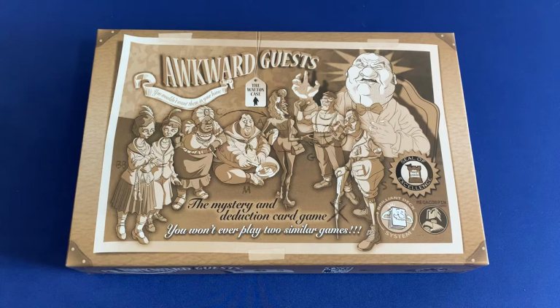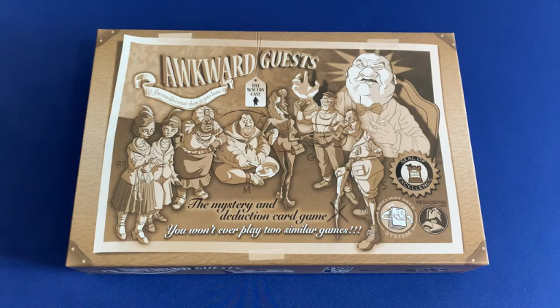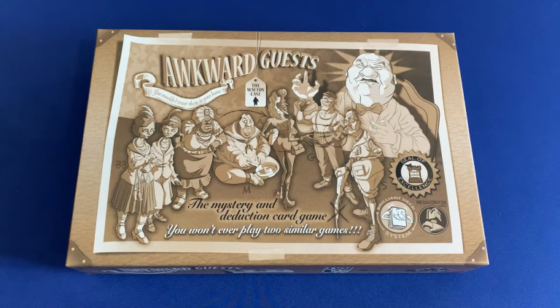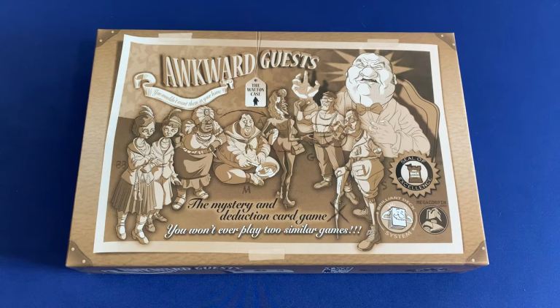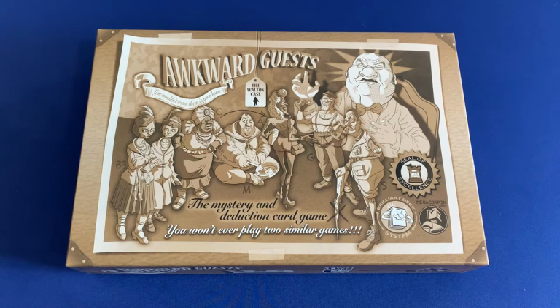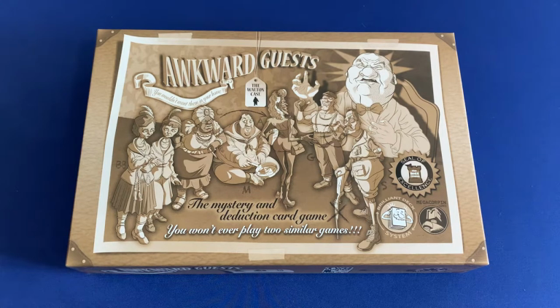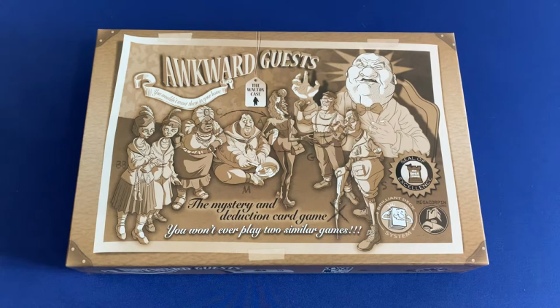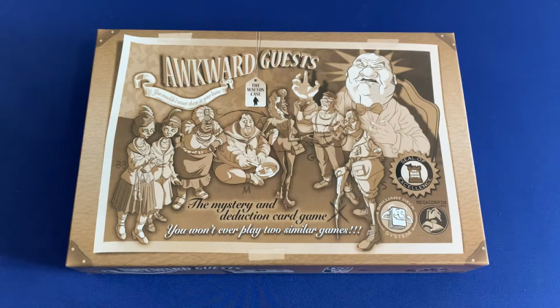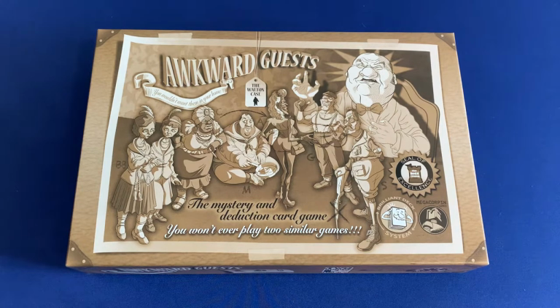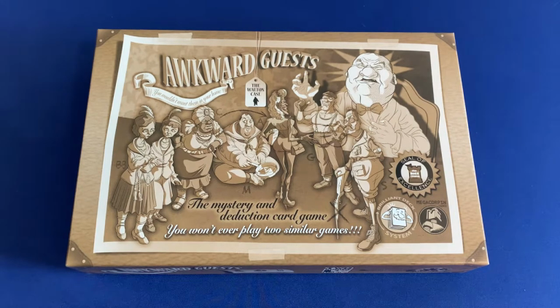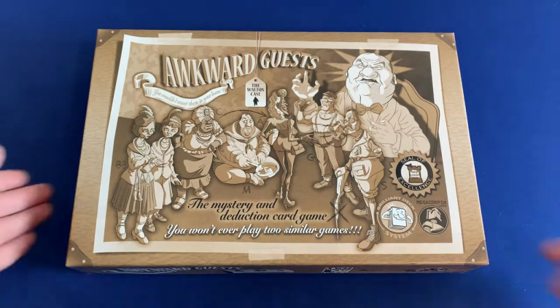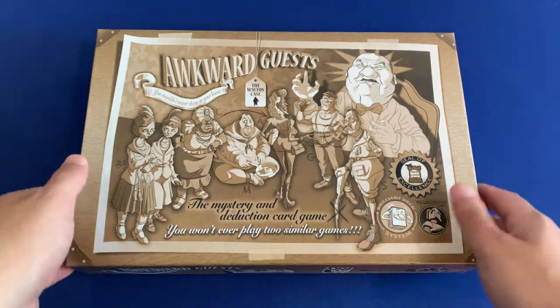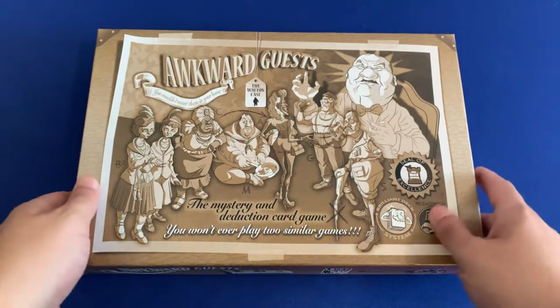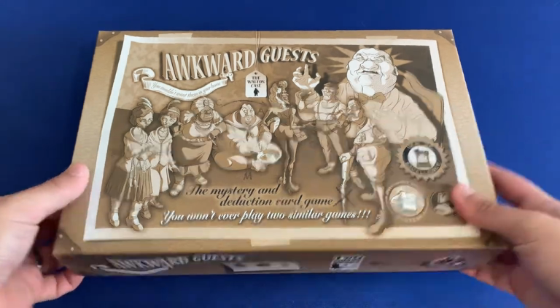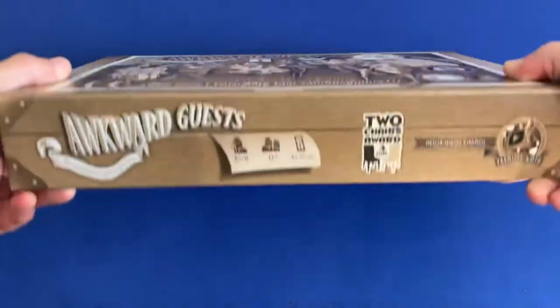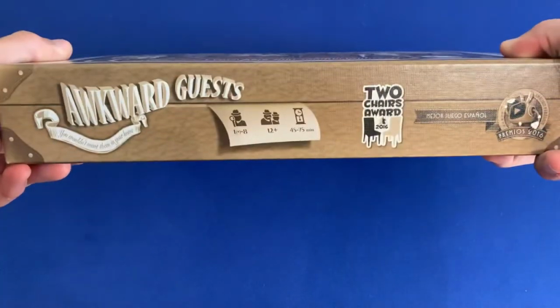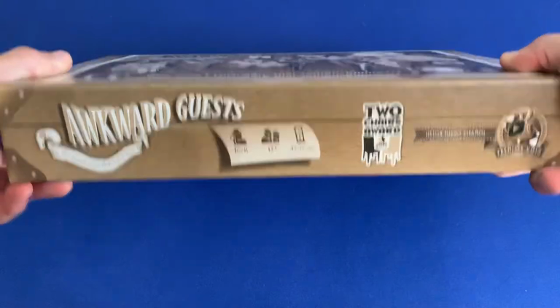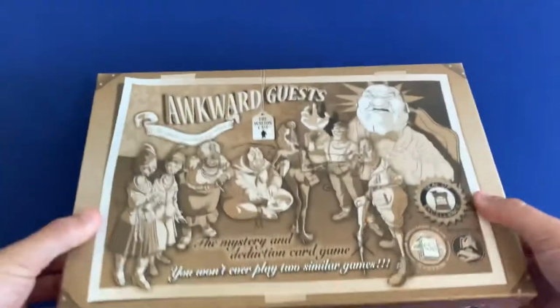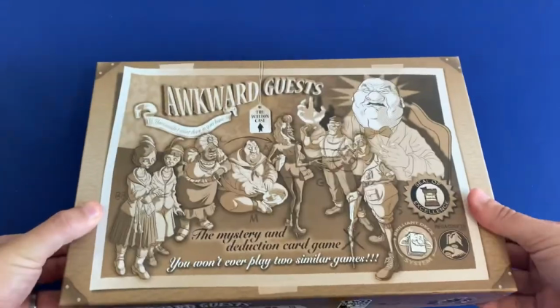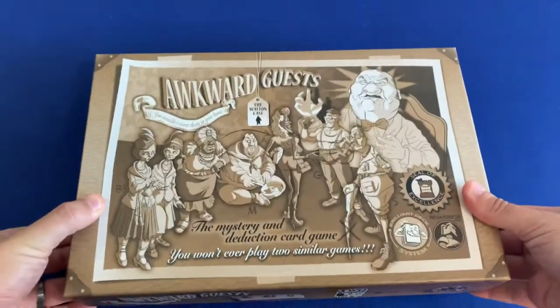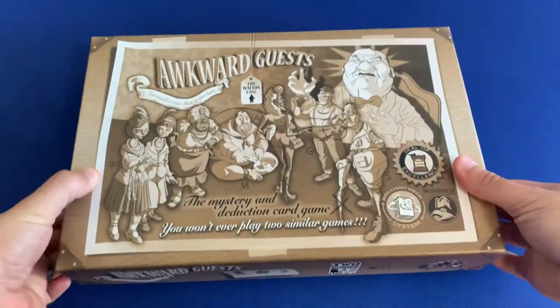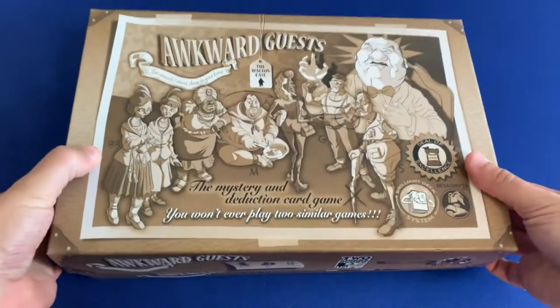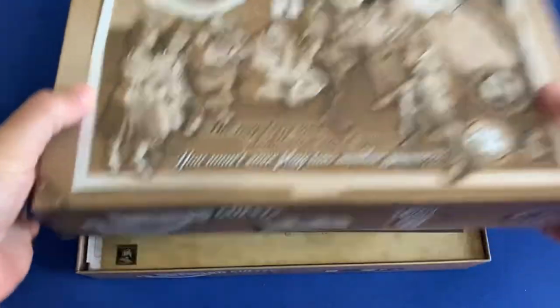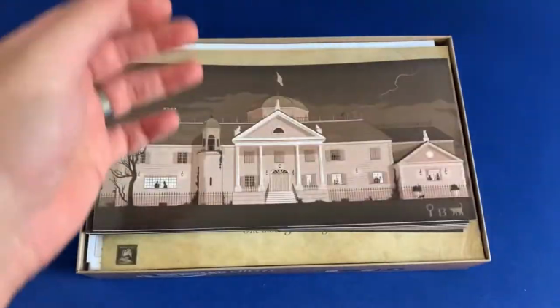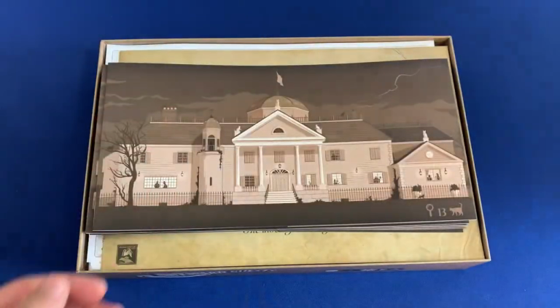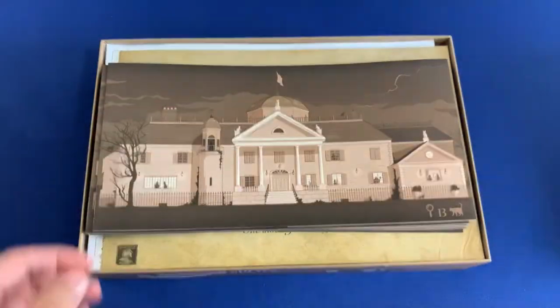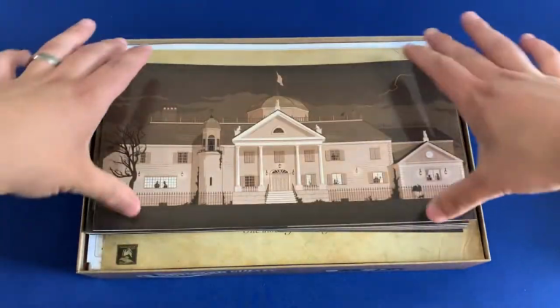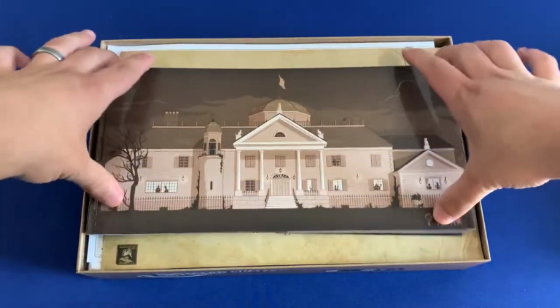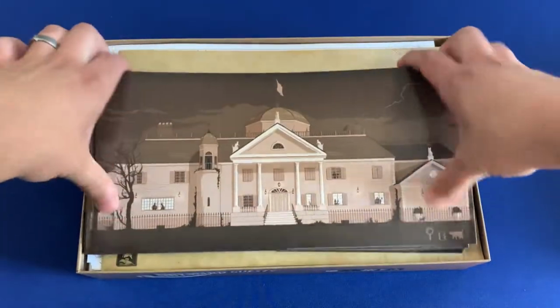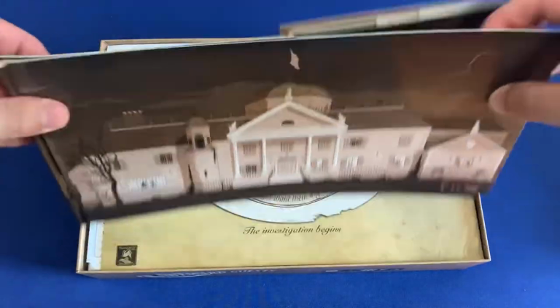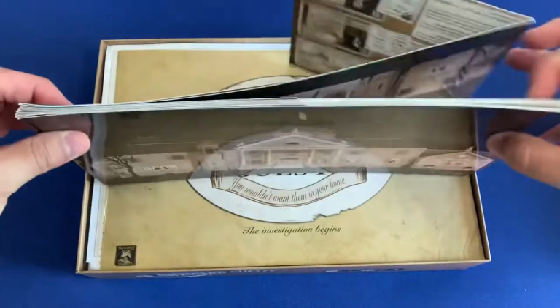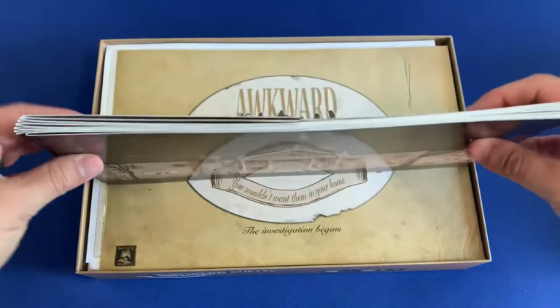This is a fully sleeved copy of the game. Let's take a look inside. This game has no lid lift, and we lift off that top here. First off, we have our eight player screens.